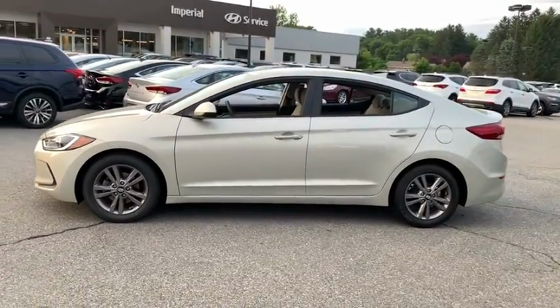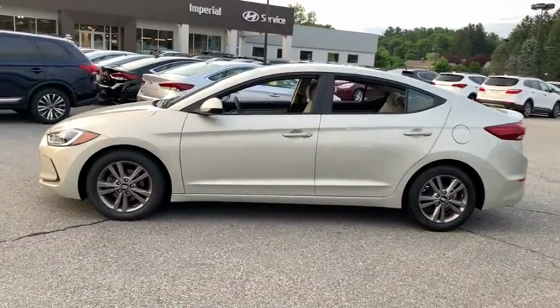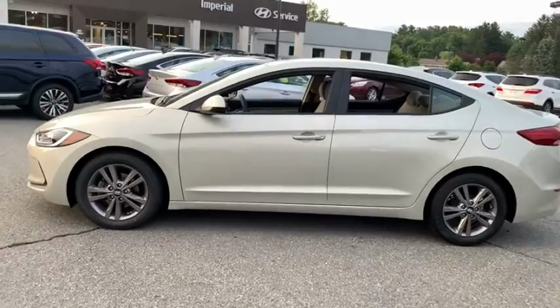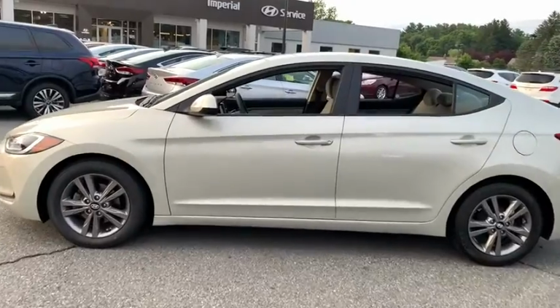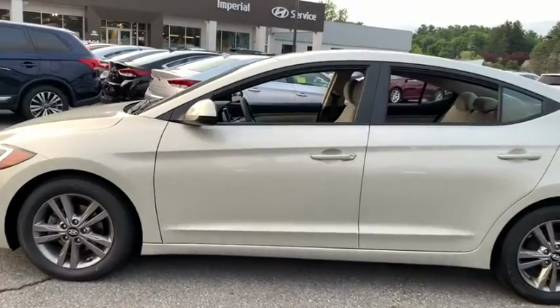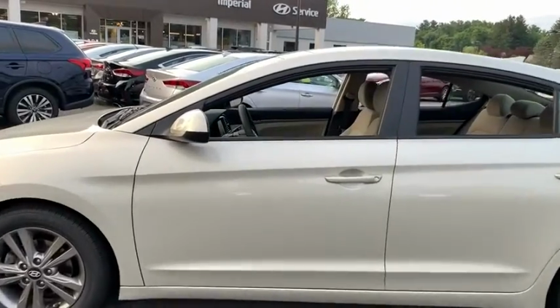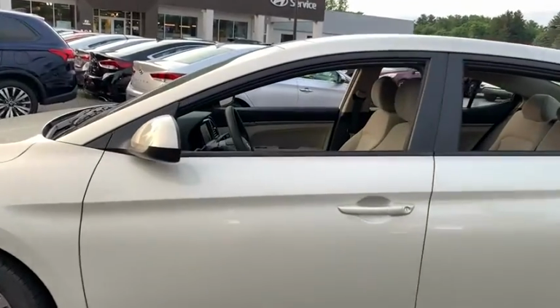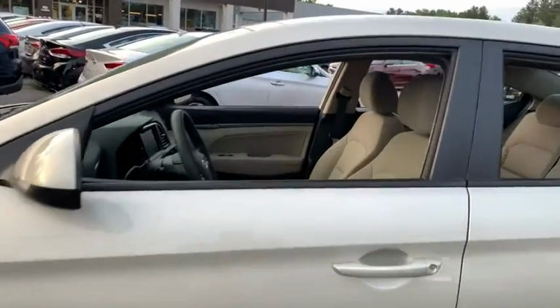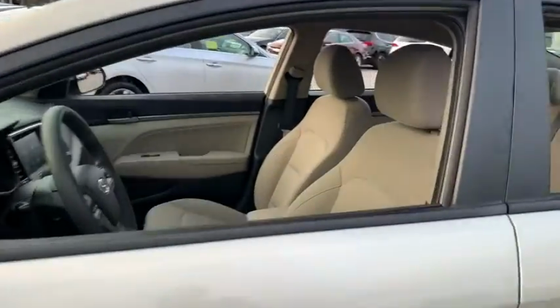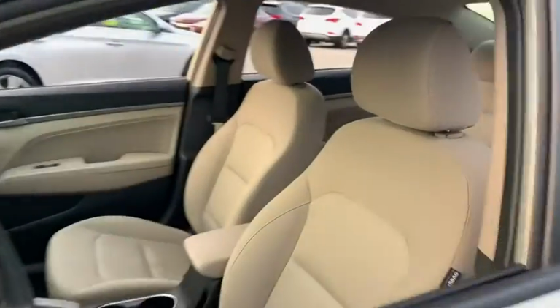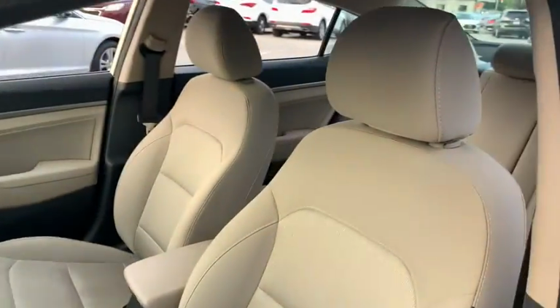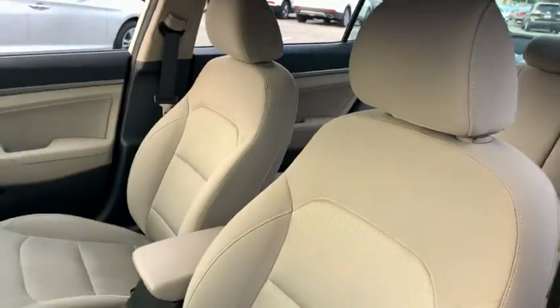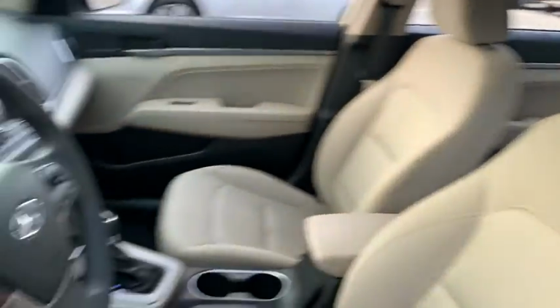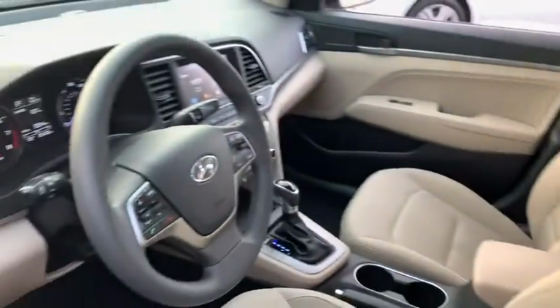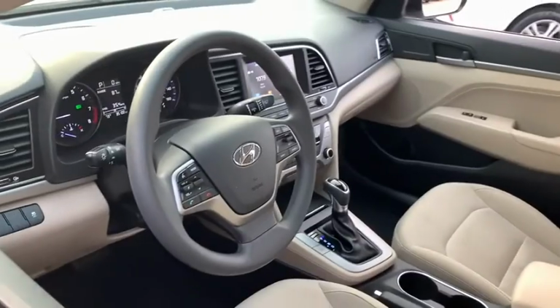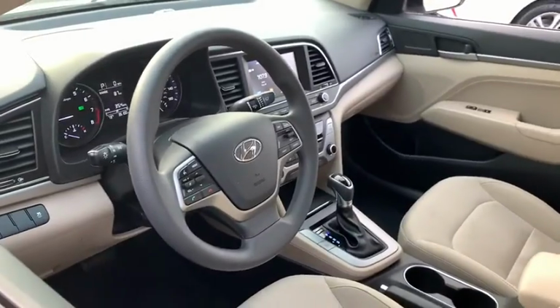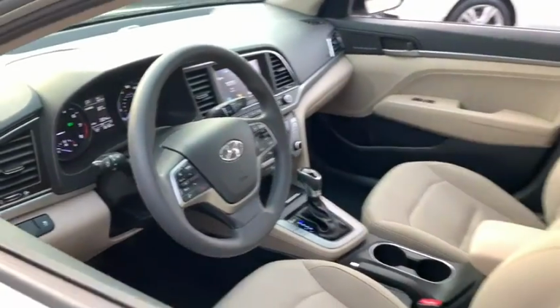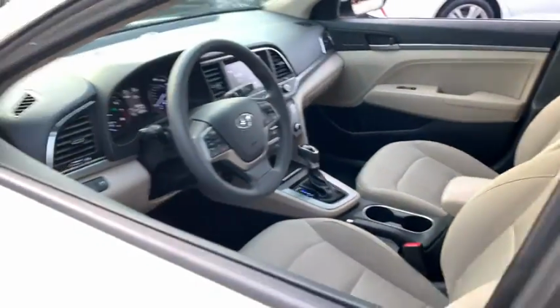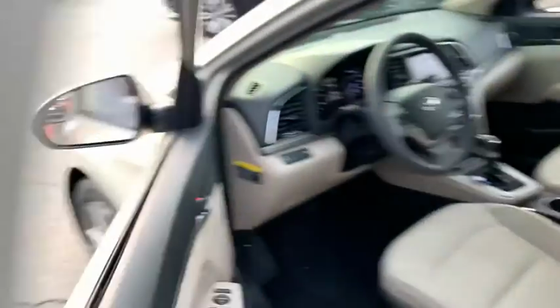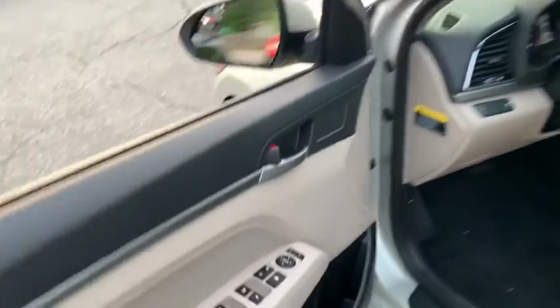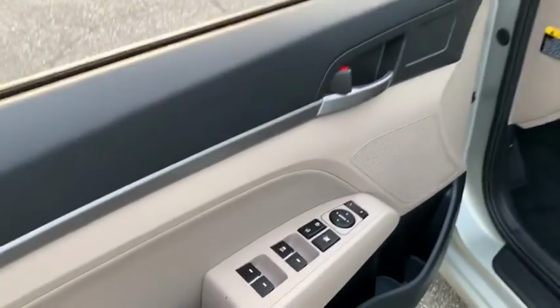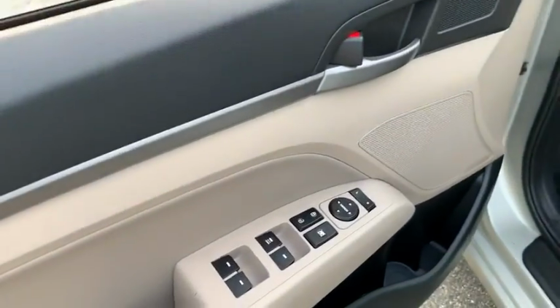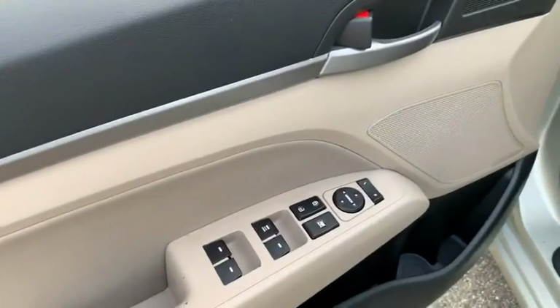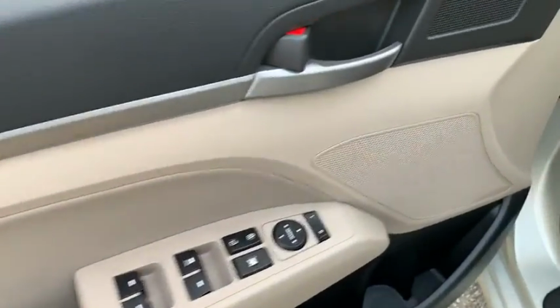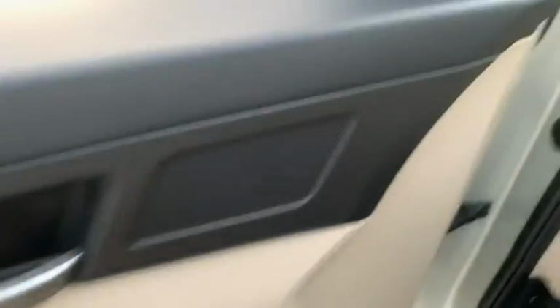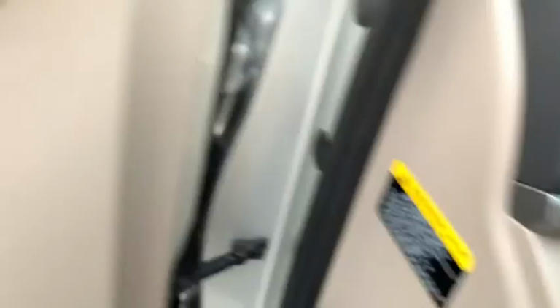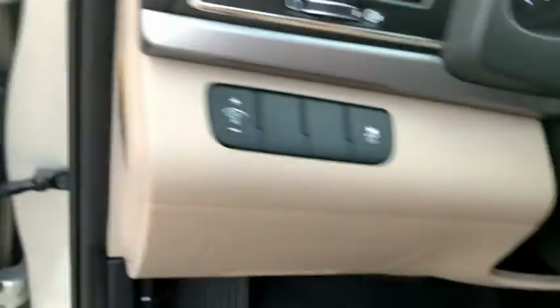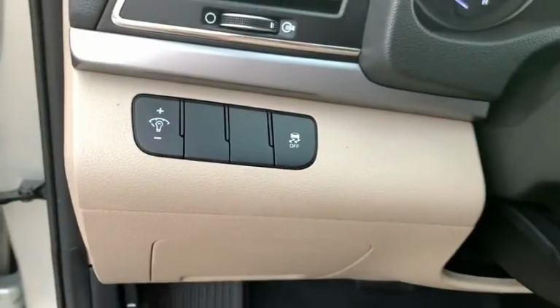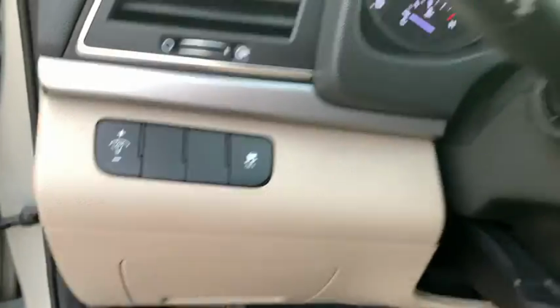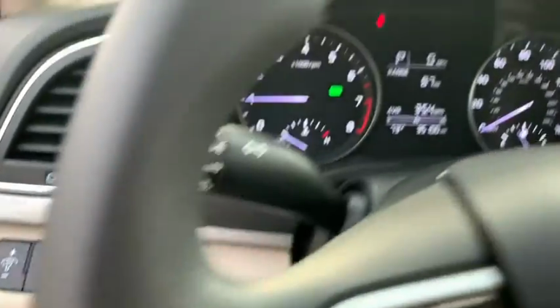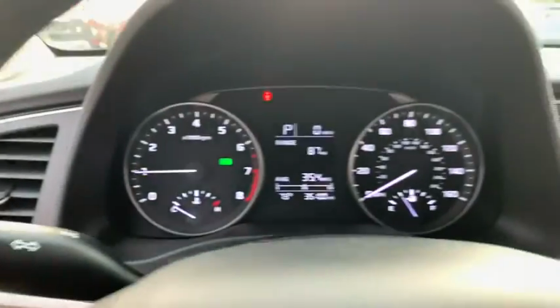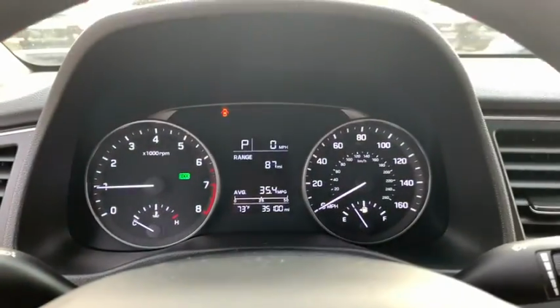This vehicle has less than 40,000 miles. Here are some of this vehicle's great options: steering wheel audio controls, traction control, Bluetooth, dual airbags, power steering, aluminum wheels, cruise control, and security system.